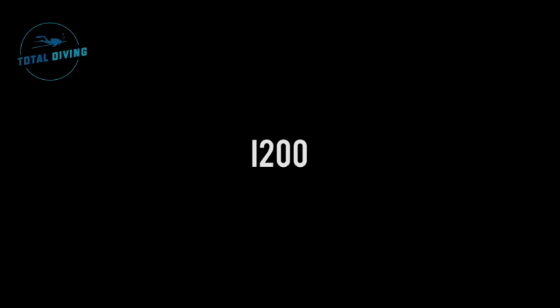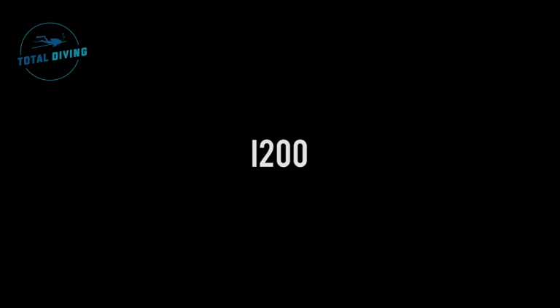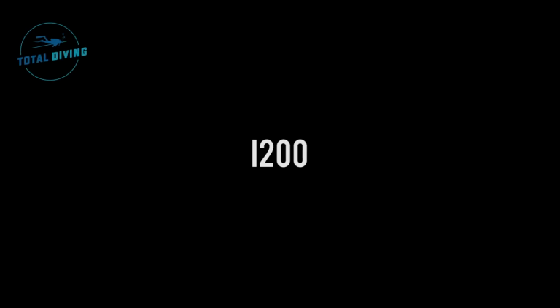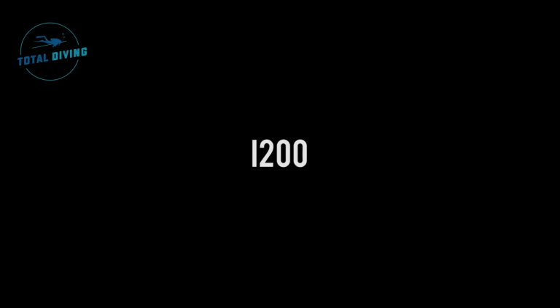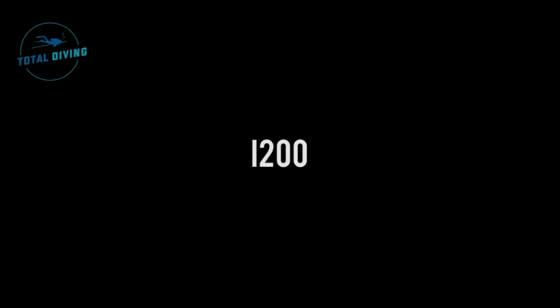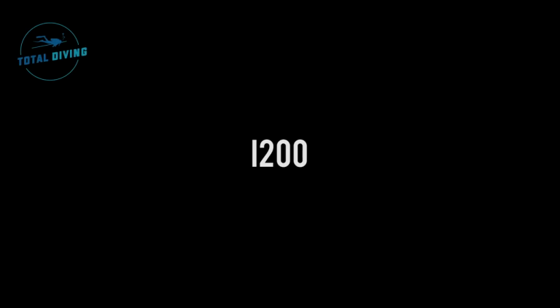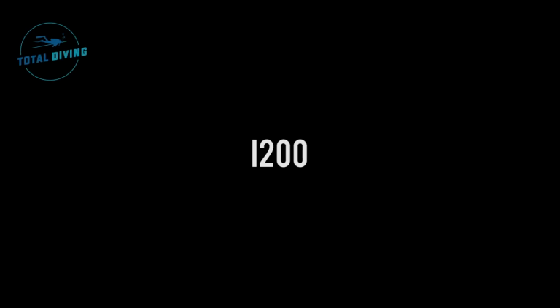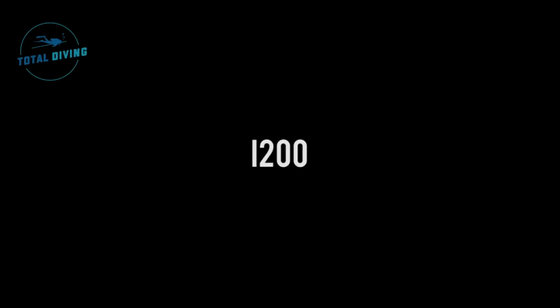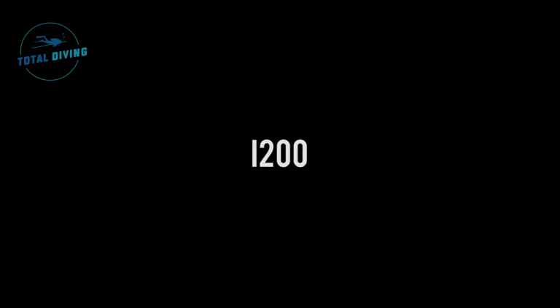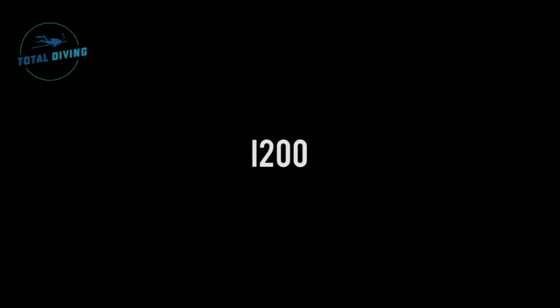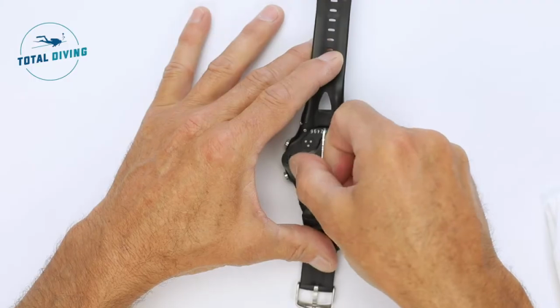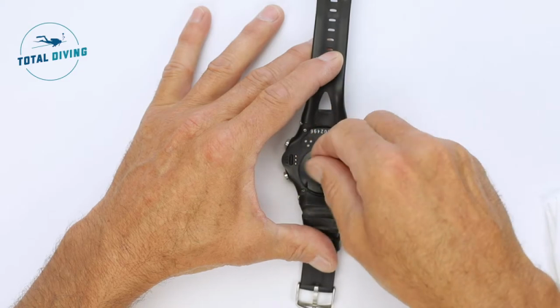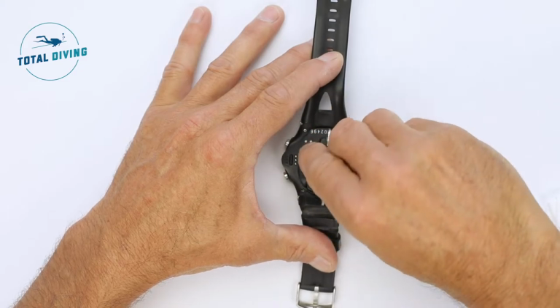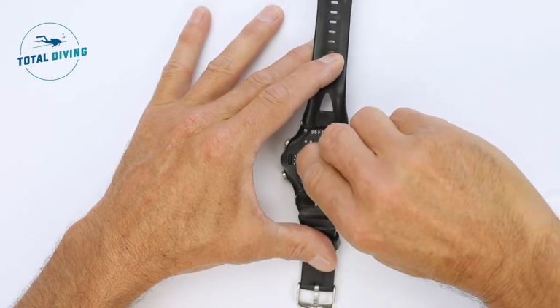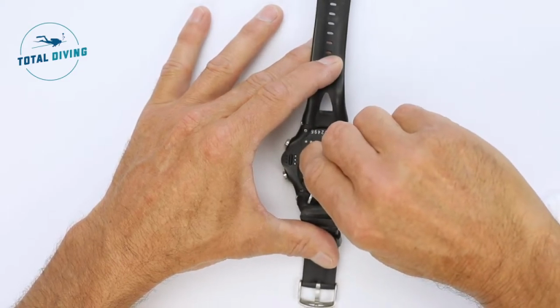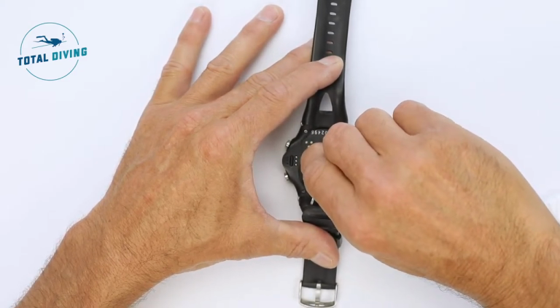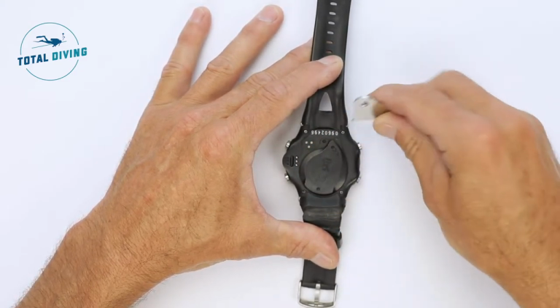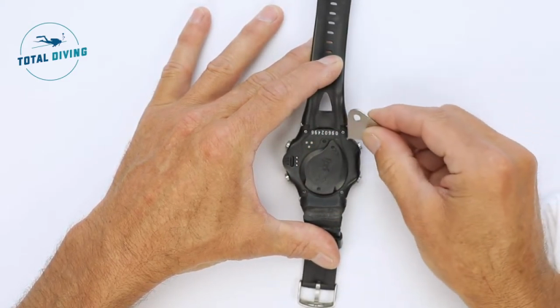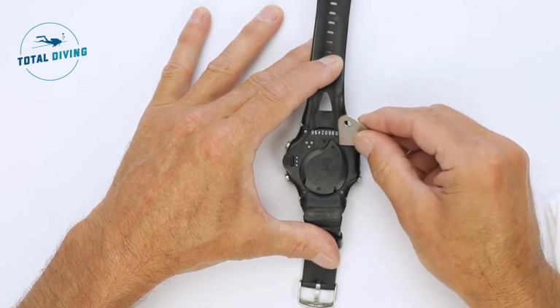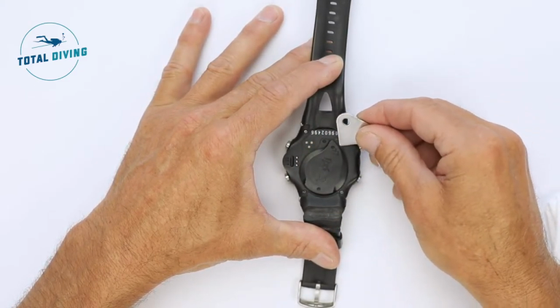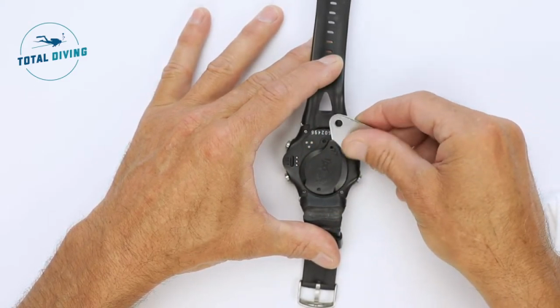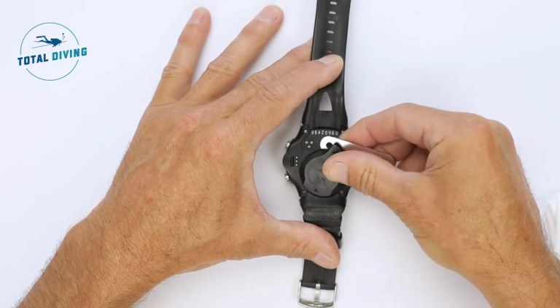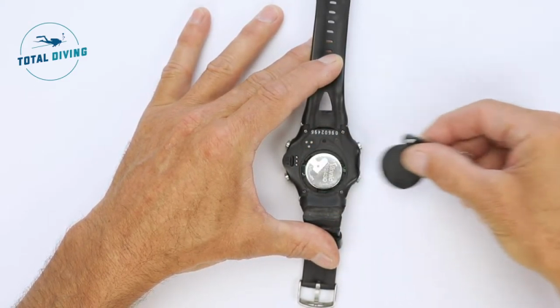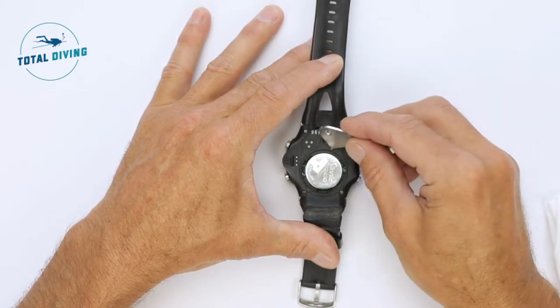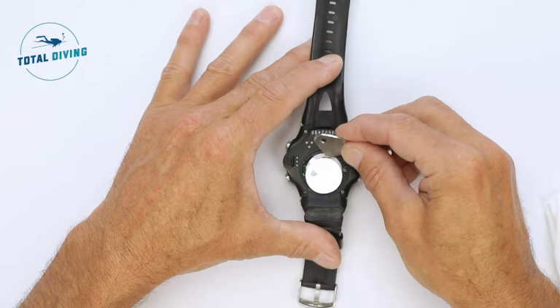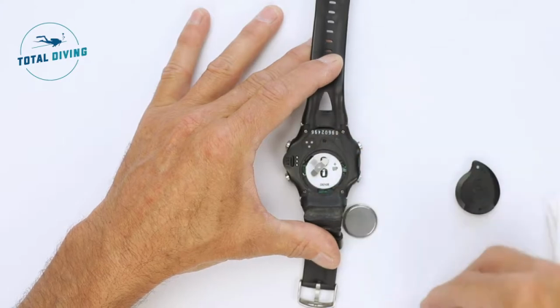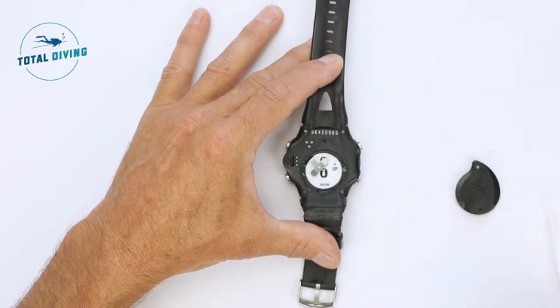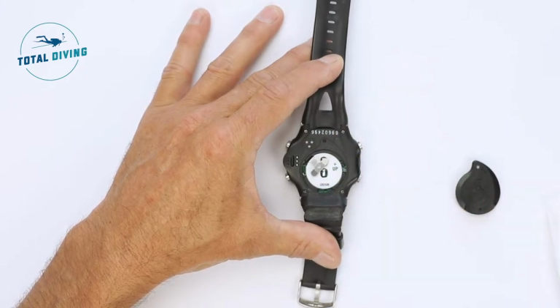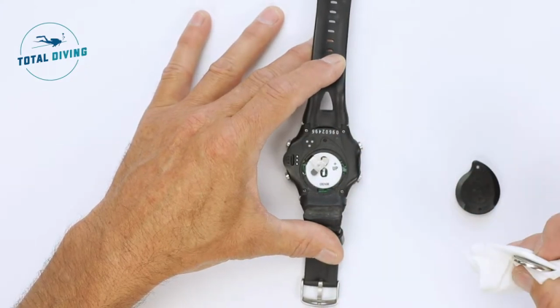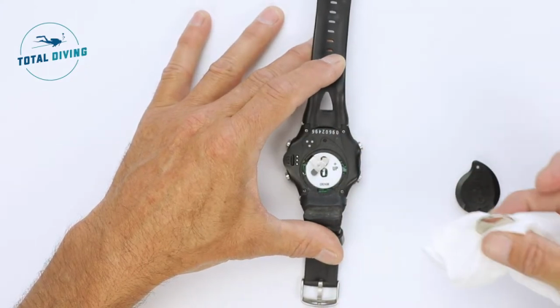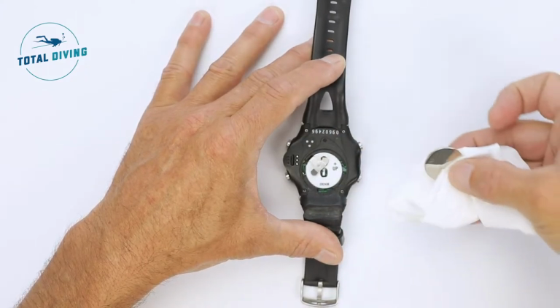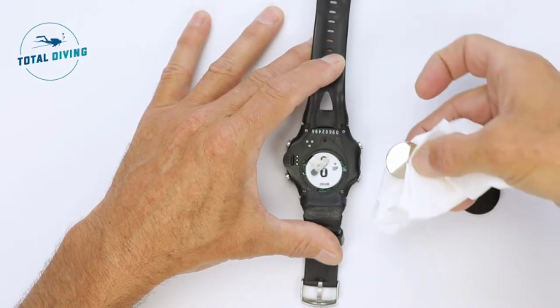Changing the battery in an i200 wrist computer from Aqualung. Use the tool to turn the back cover, remove the cover, then remove the o-ring and the battery. You can discard this battery.